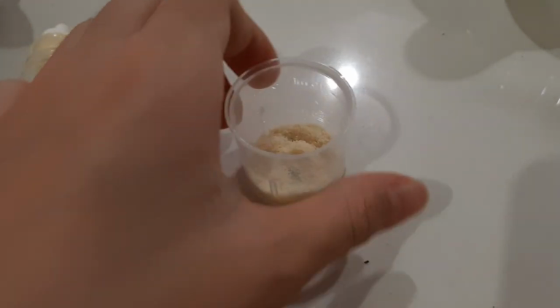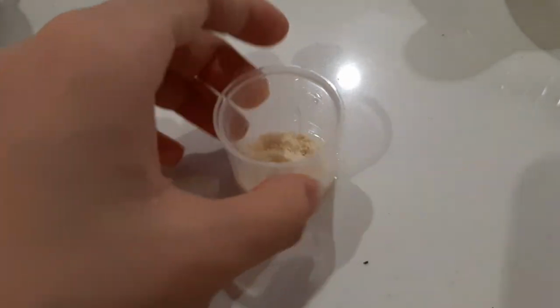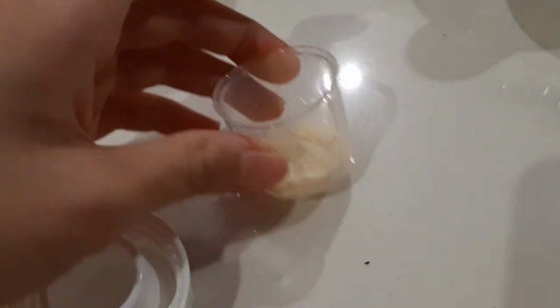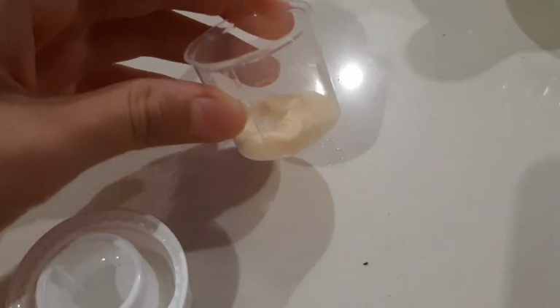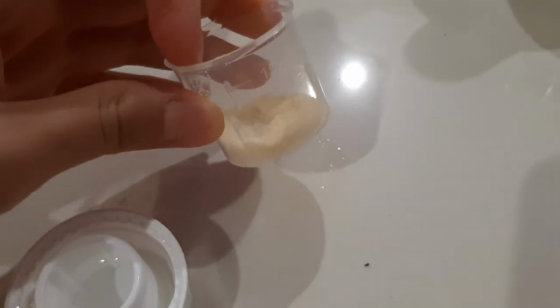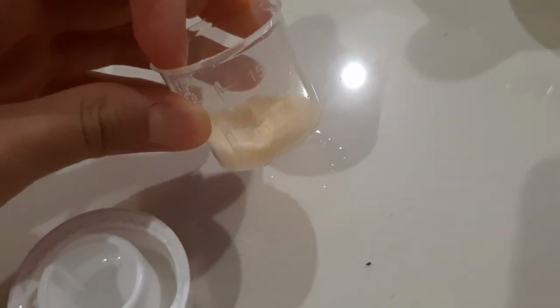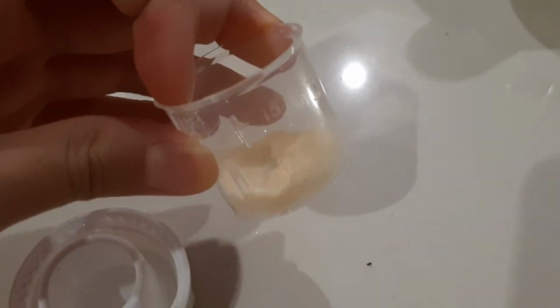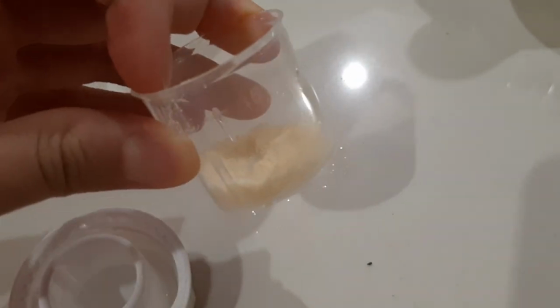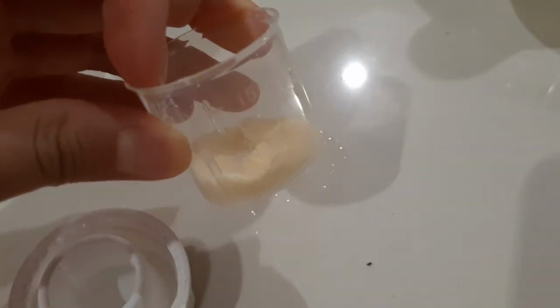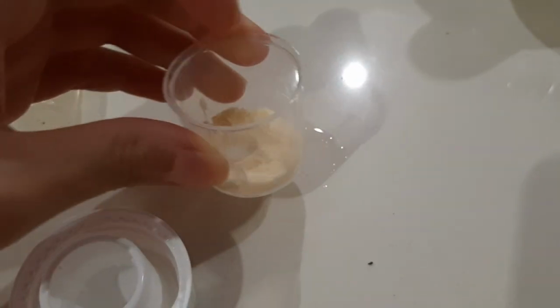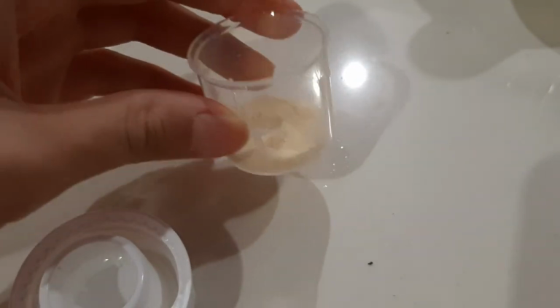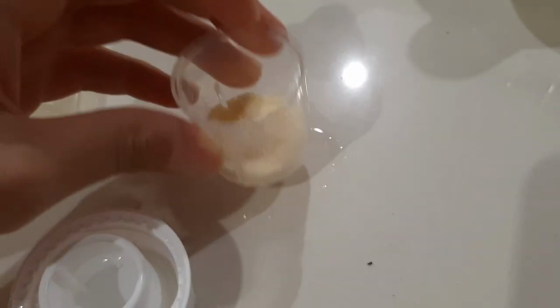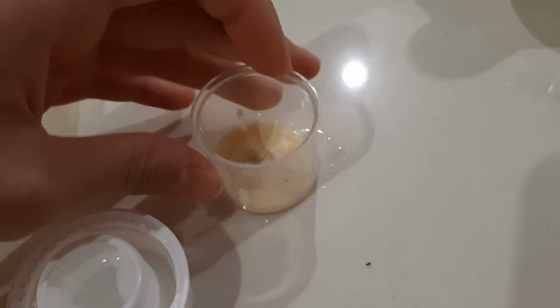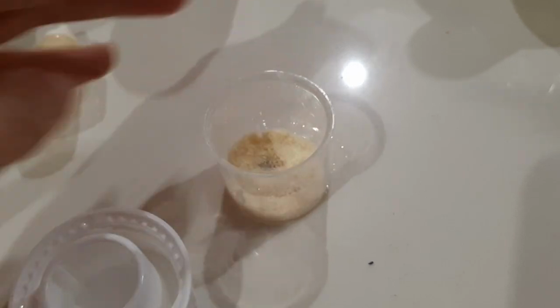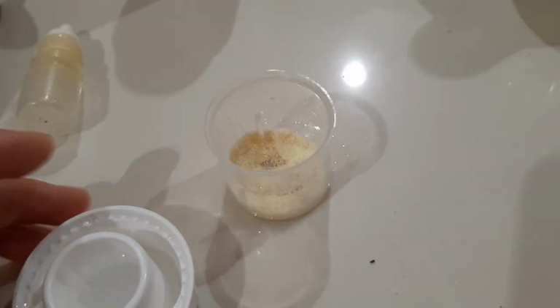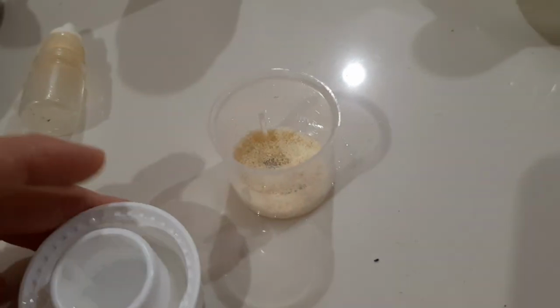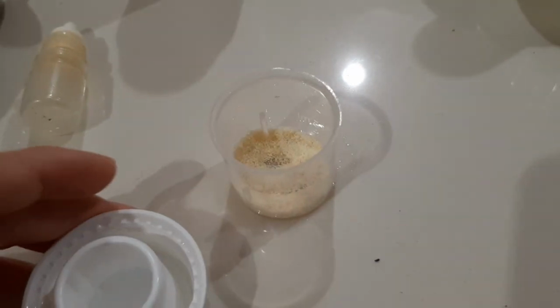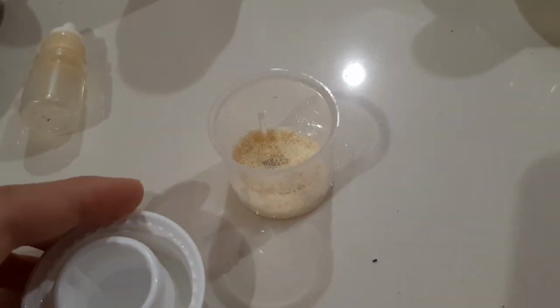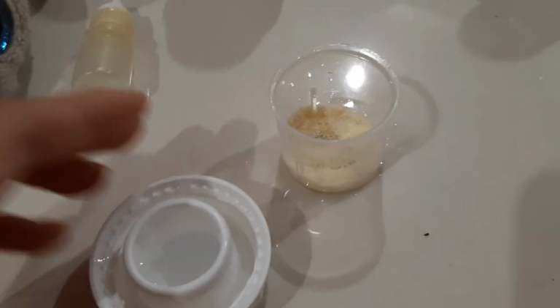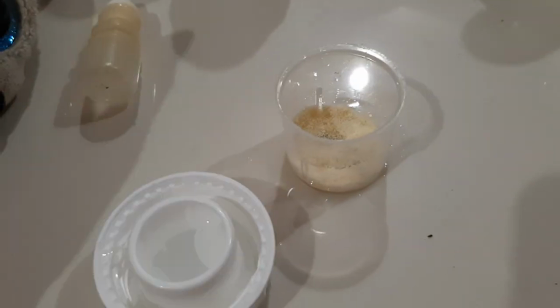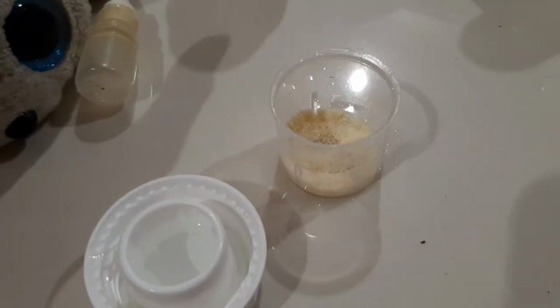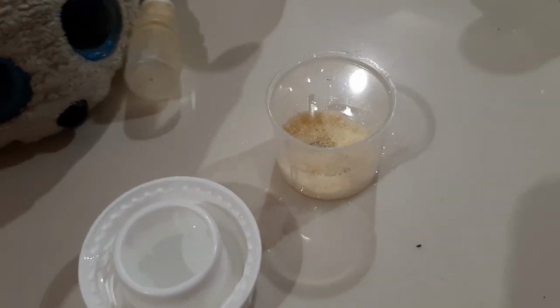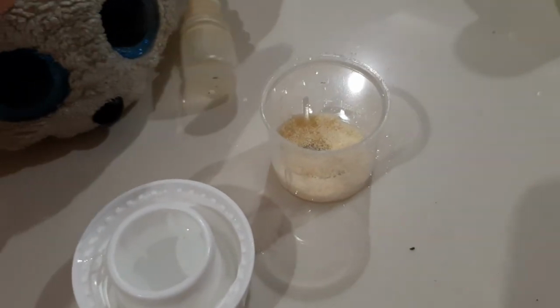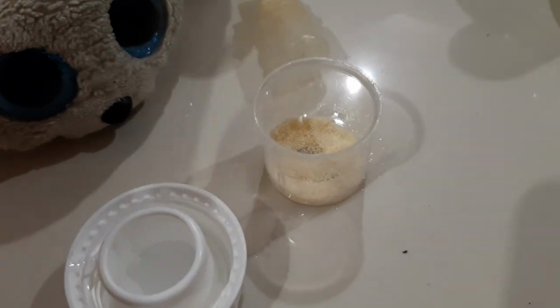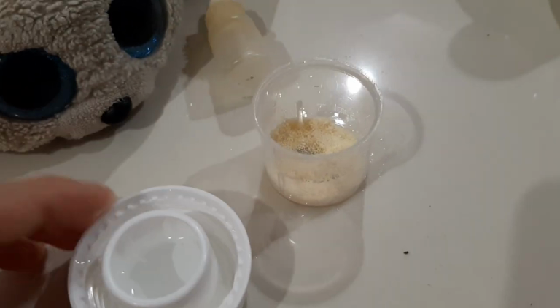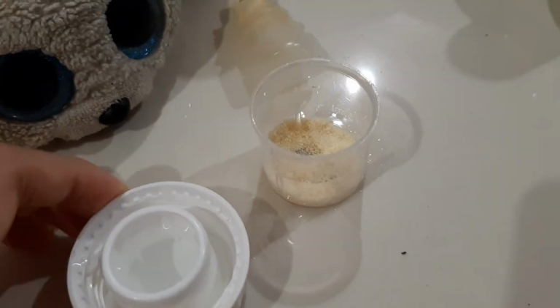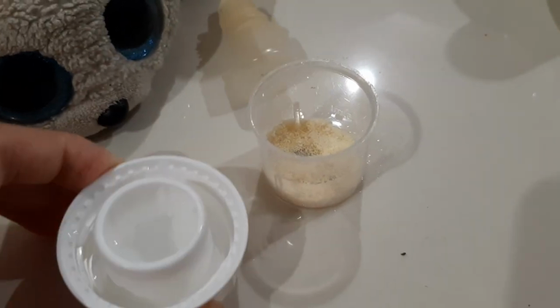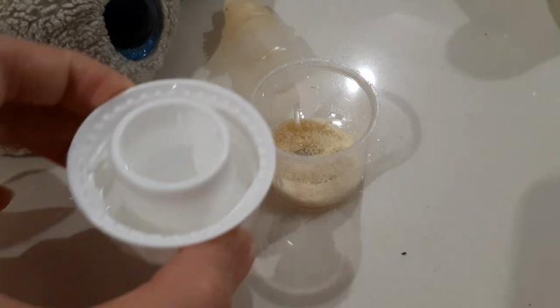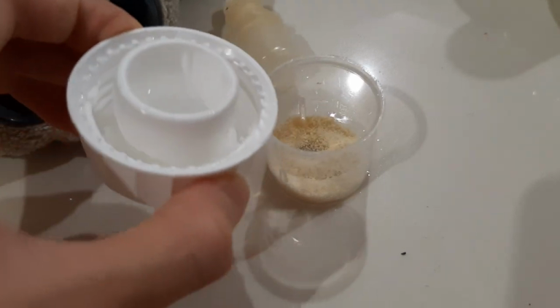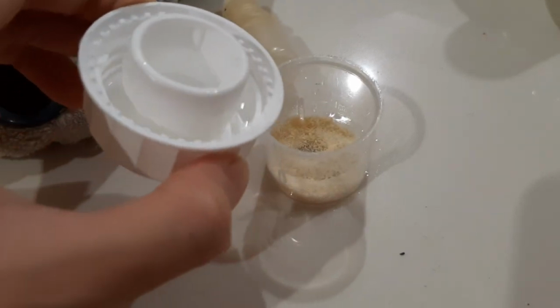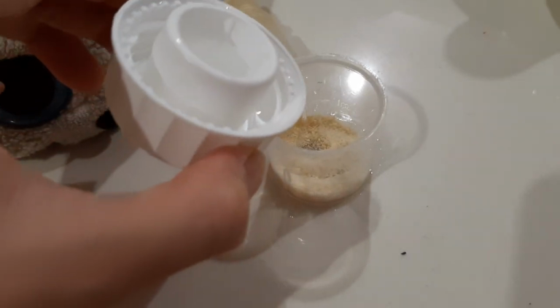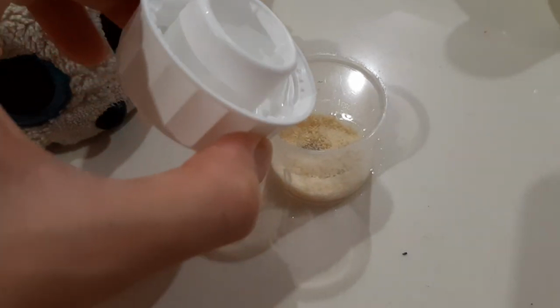Now I think we should just ignore all the measurement stuff, I guess, because this is my show. Anyway, we'll just pour this water in.